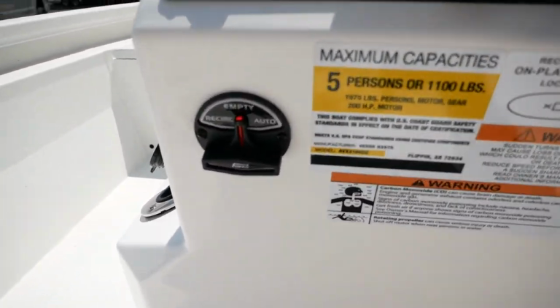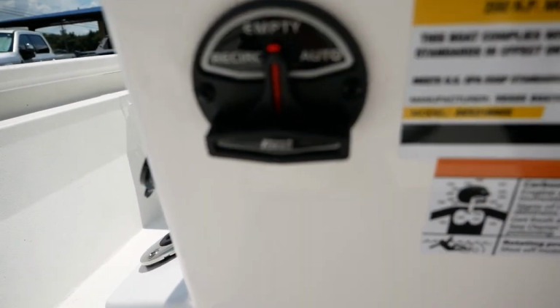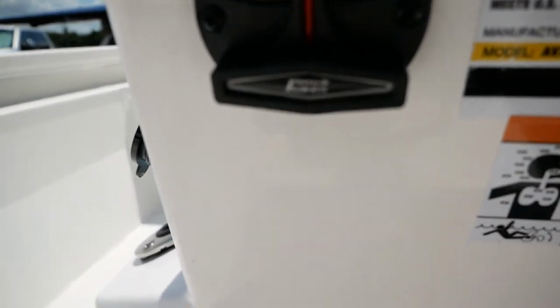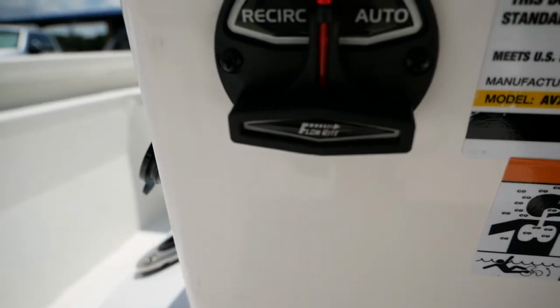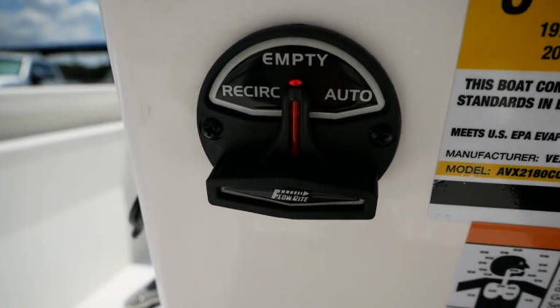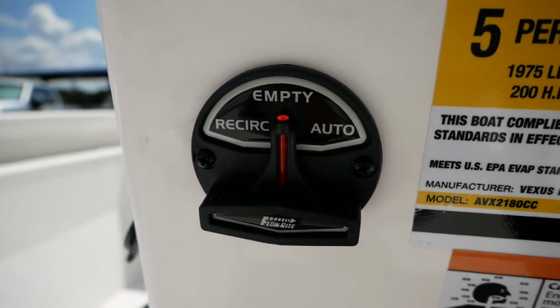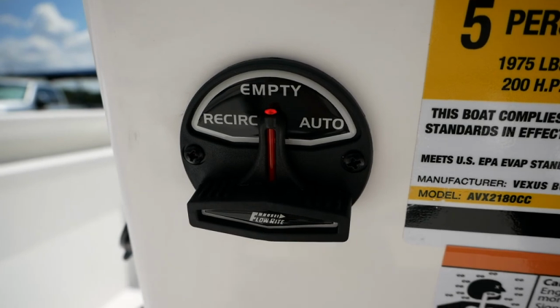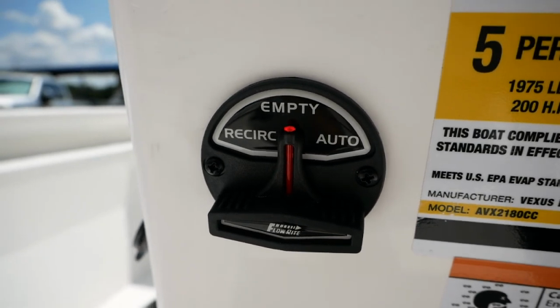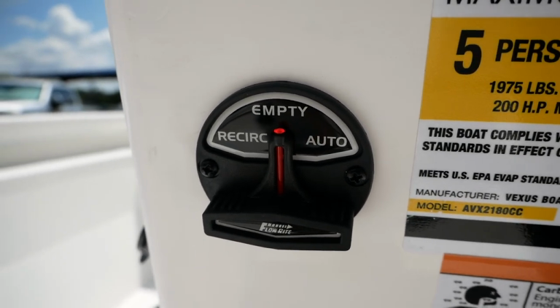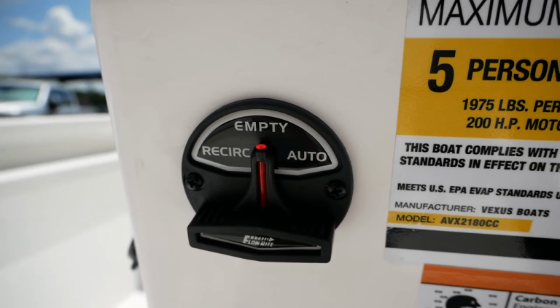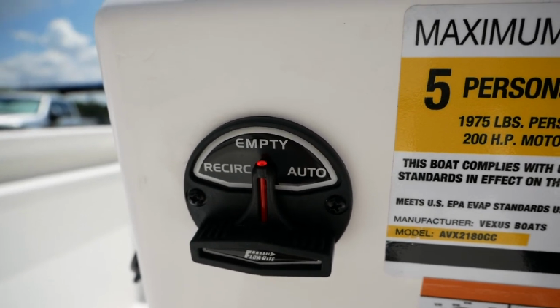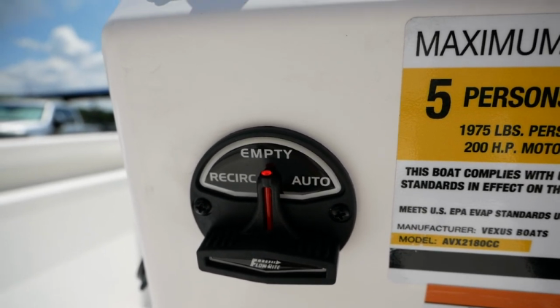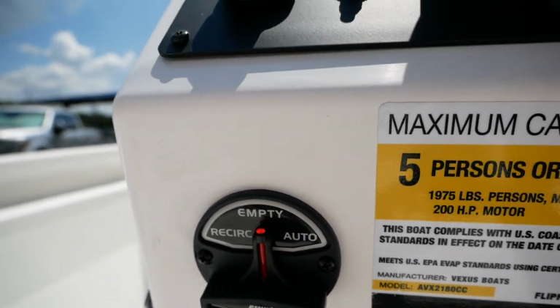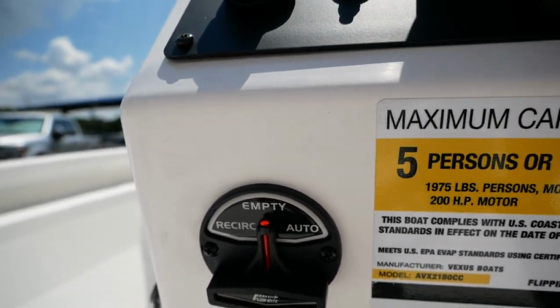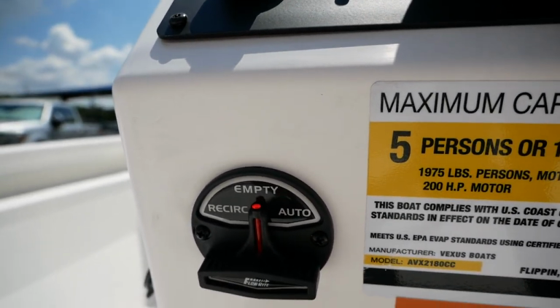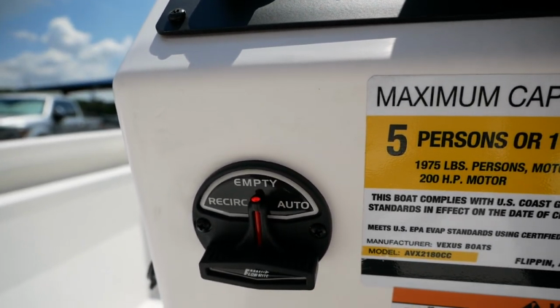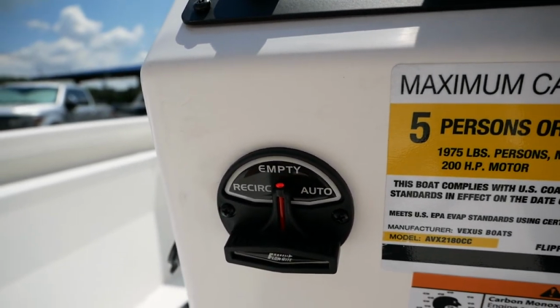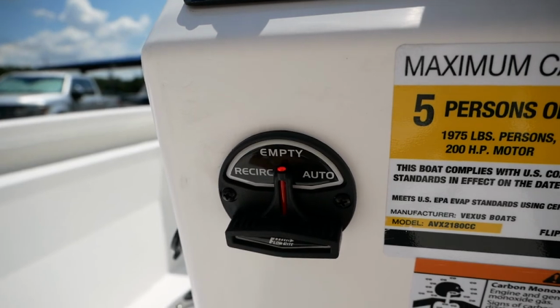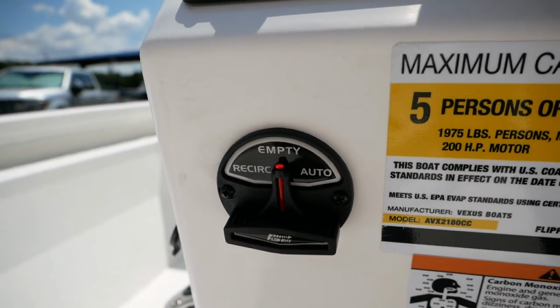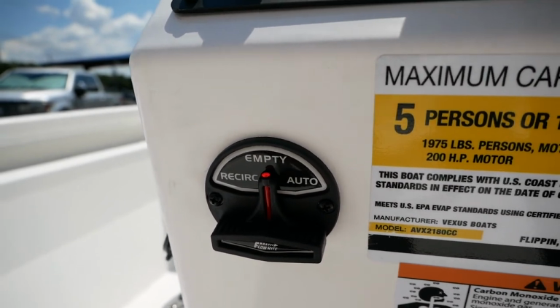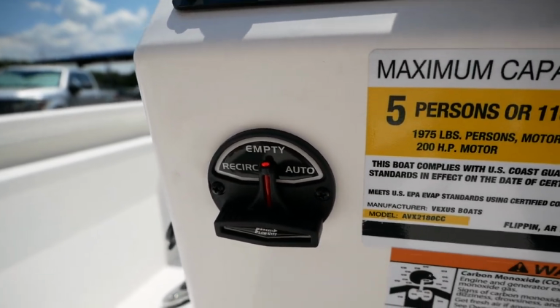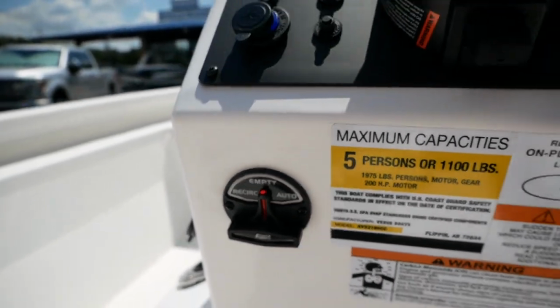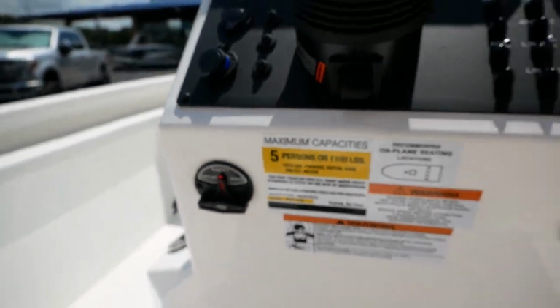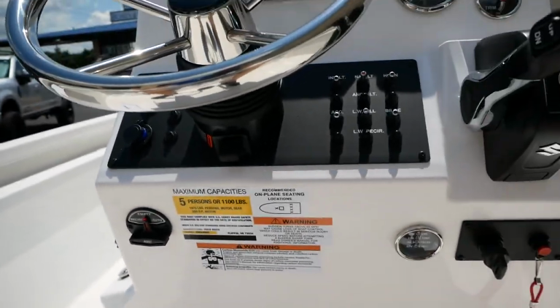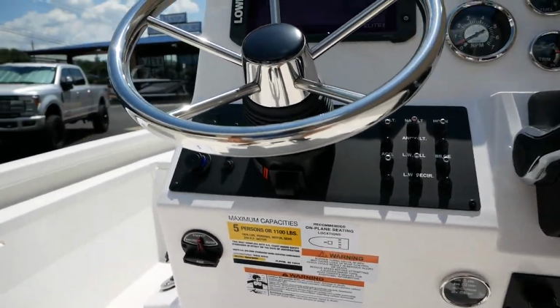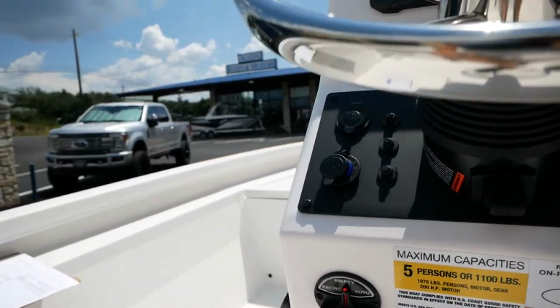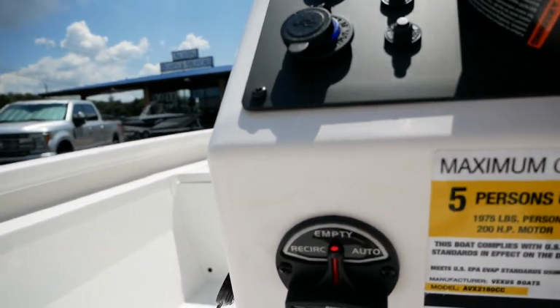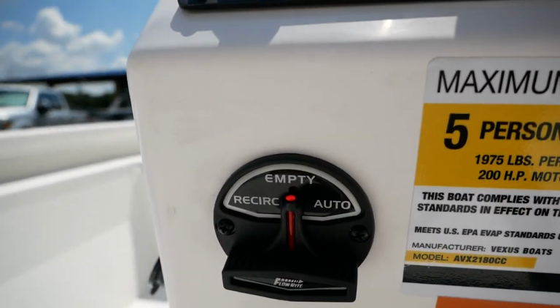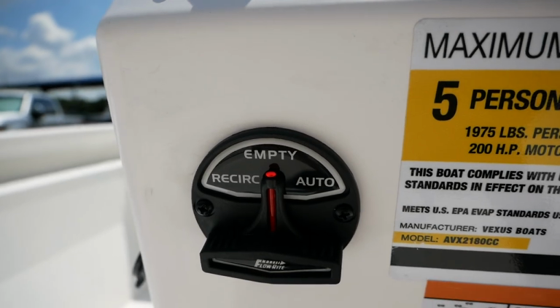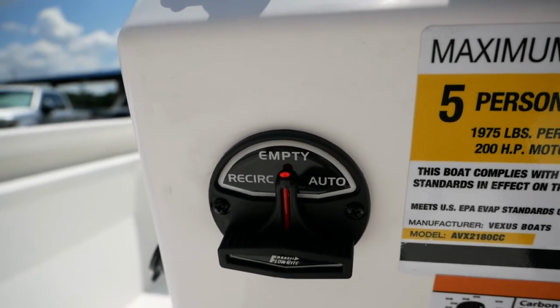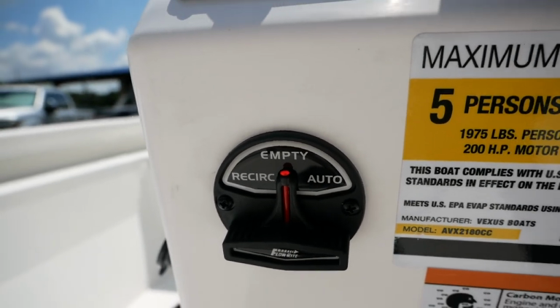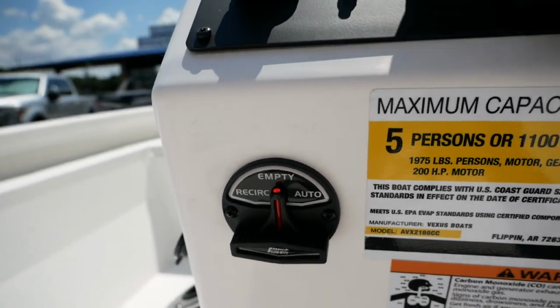Under here you'll see you have Empty, Recirc, and Auto — that's going to be for your live well. If you leave it on Empty and get up on plane, it's going to empty all the water out of your live well, so you're basically going to want to keep that on Auto when you have fish.